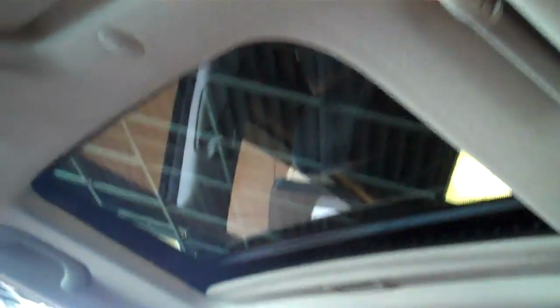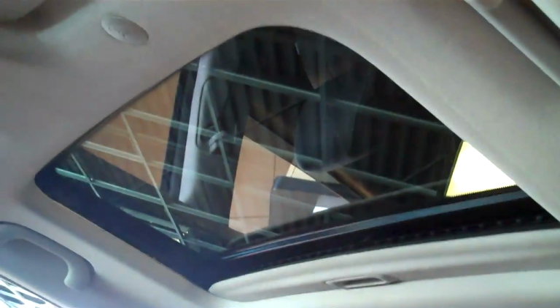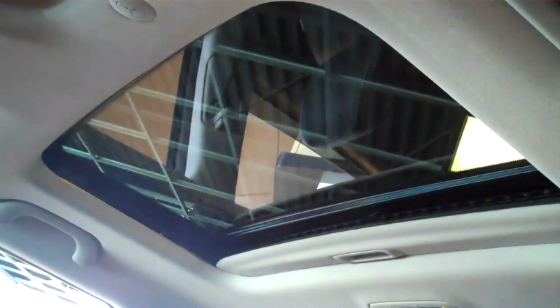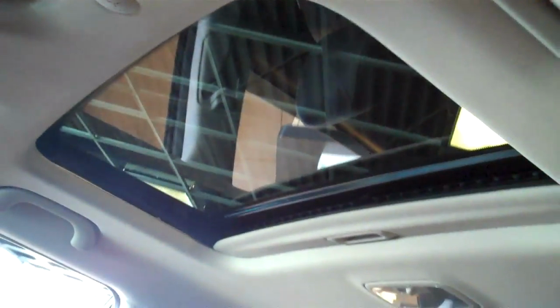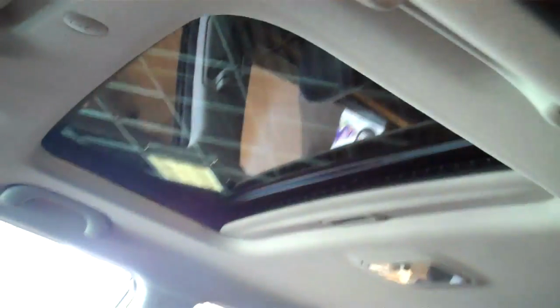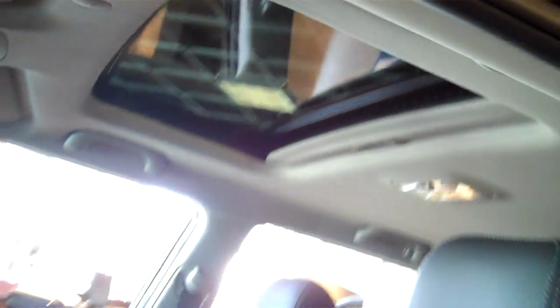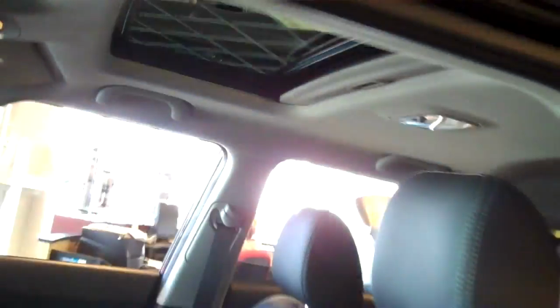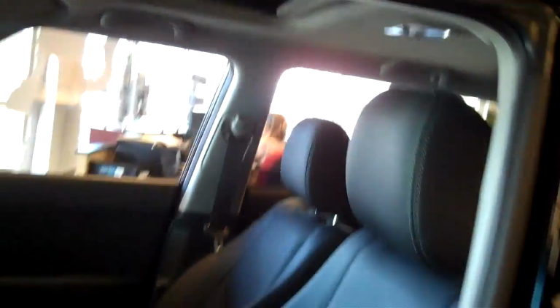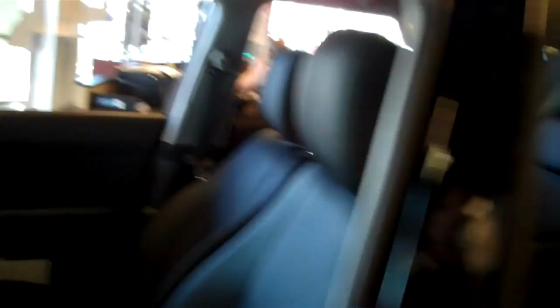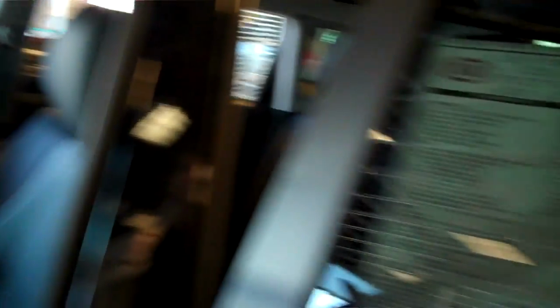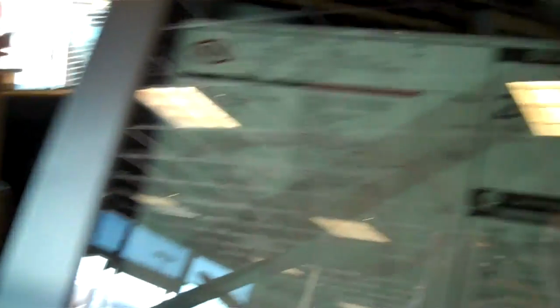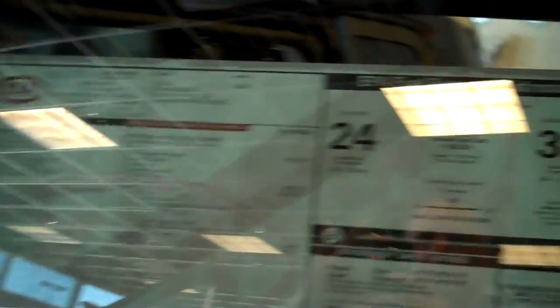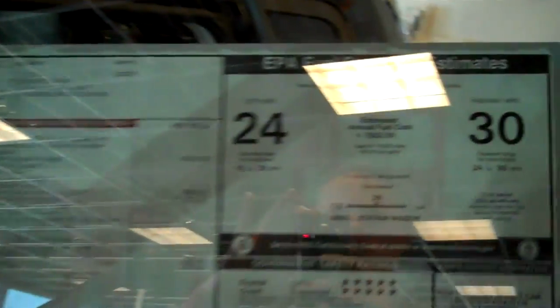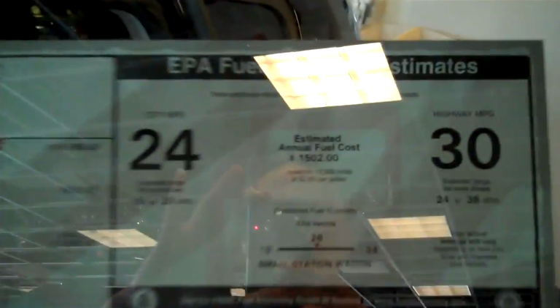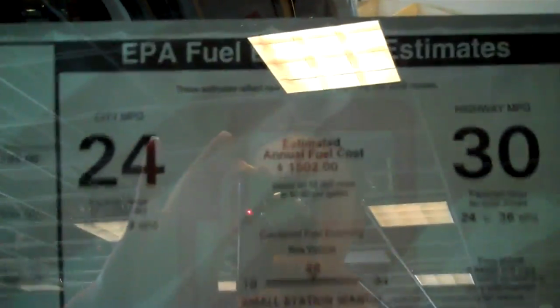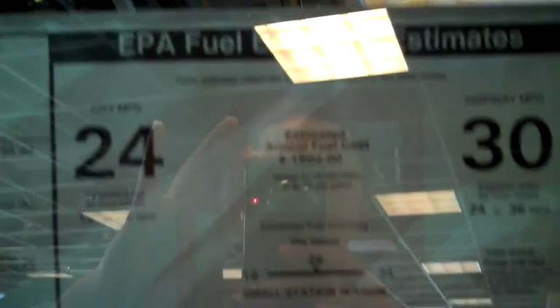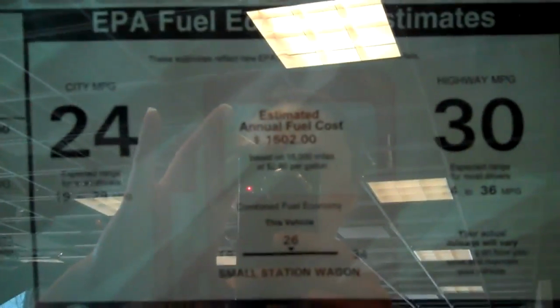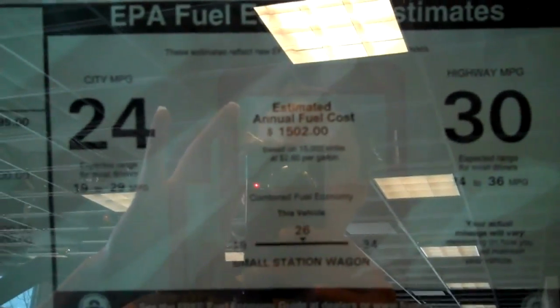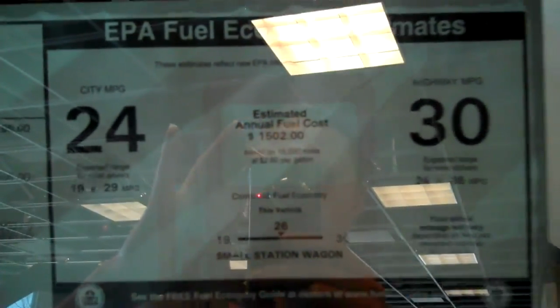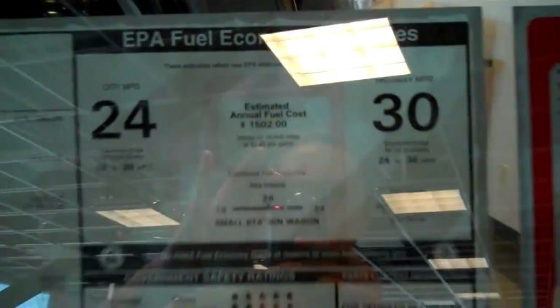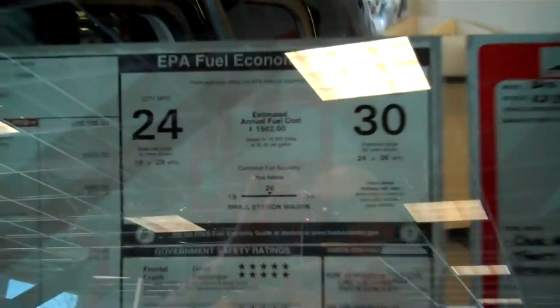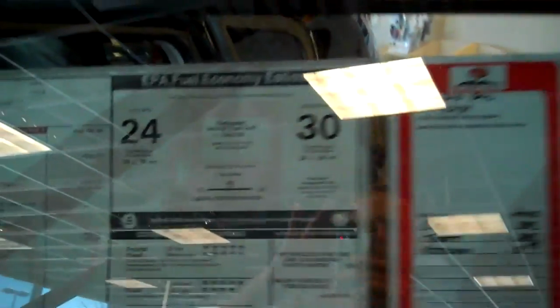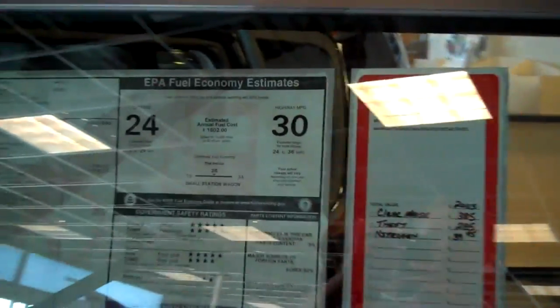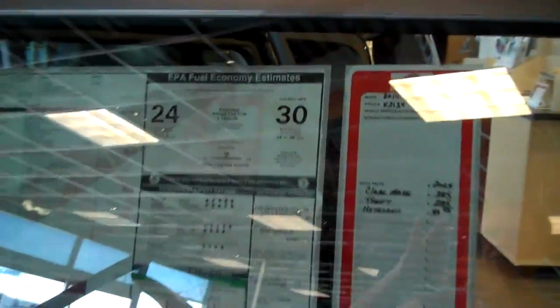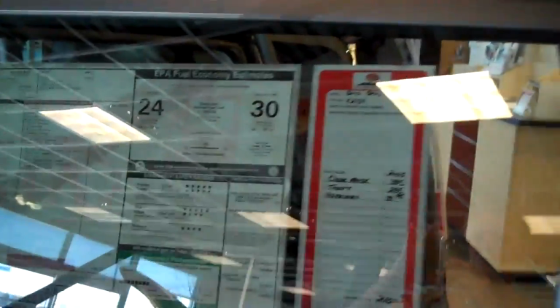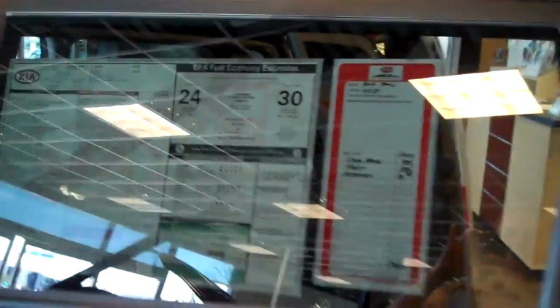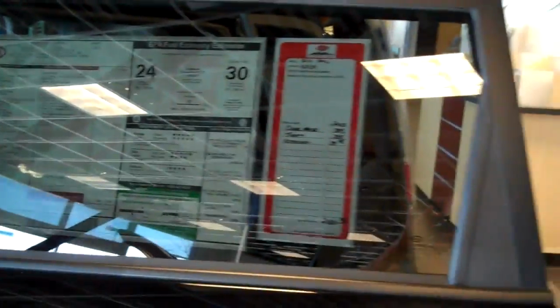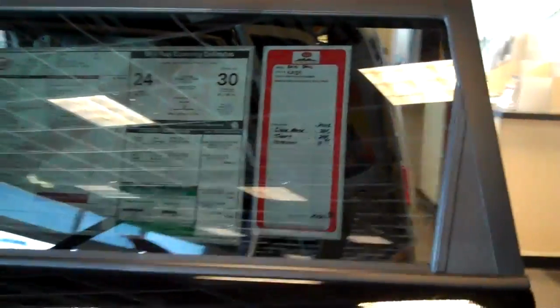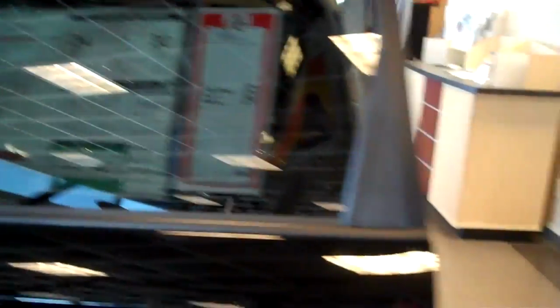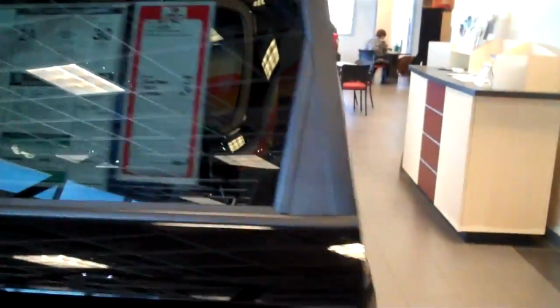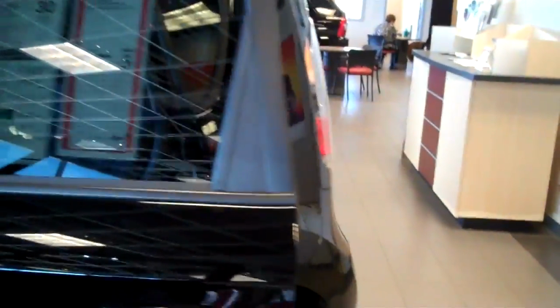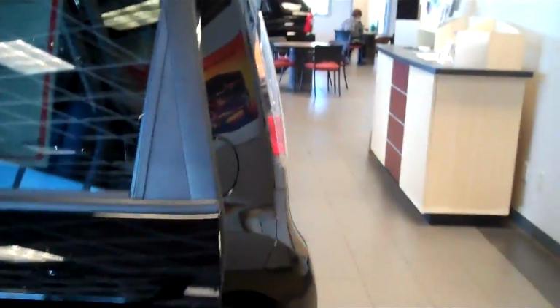With that 2 liter engine you get great mileage — 33 miles per gallon on the highway, 24 in the city. And the Kia of course comes with a 10 year, 100,000 mile powertrain warranty and roadside assistance.